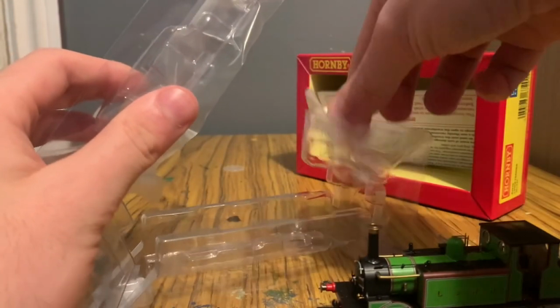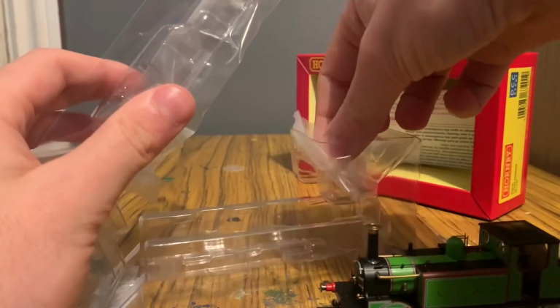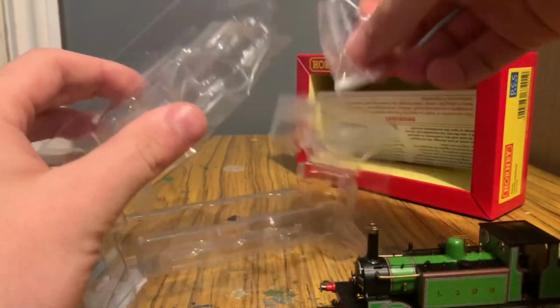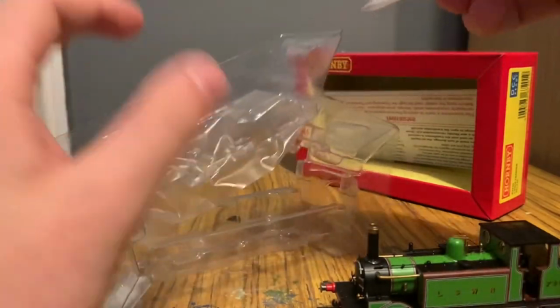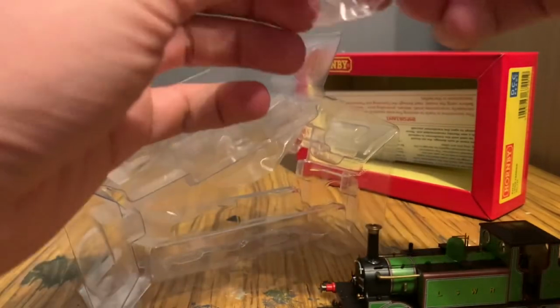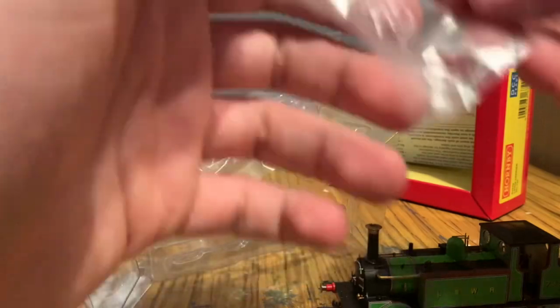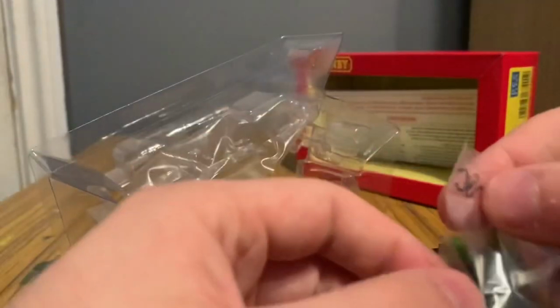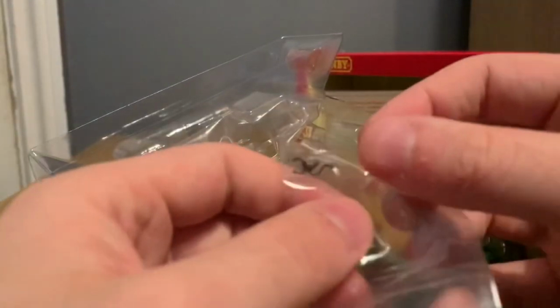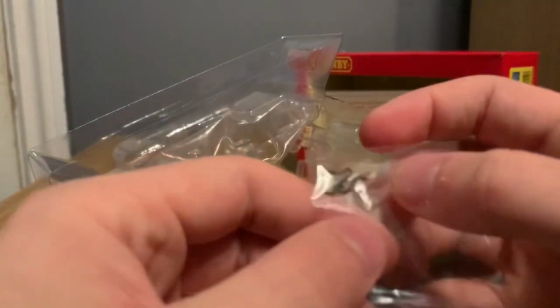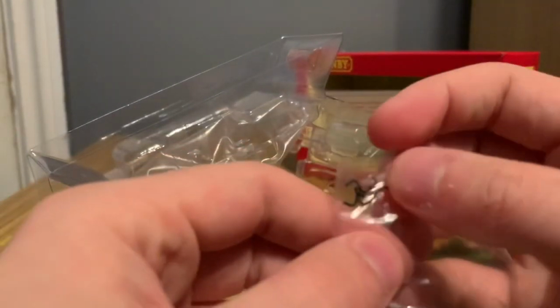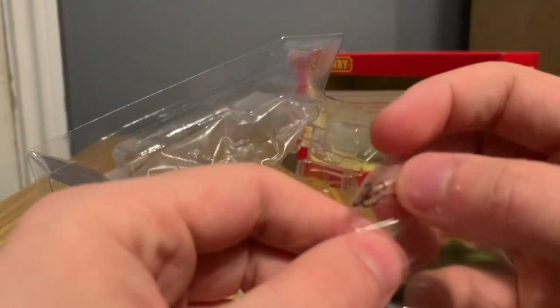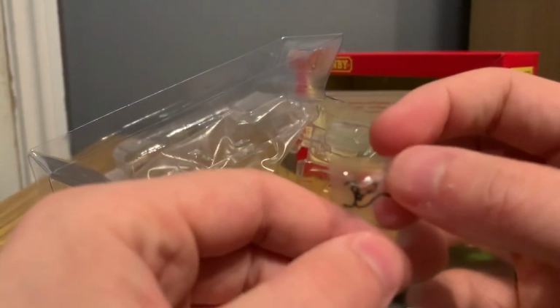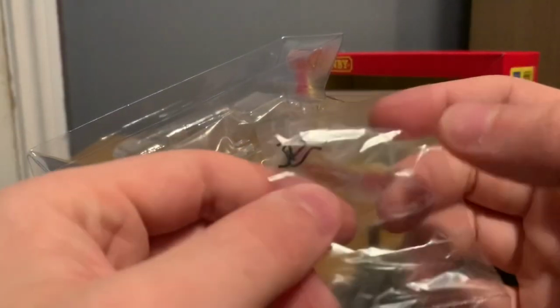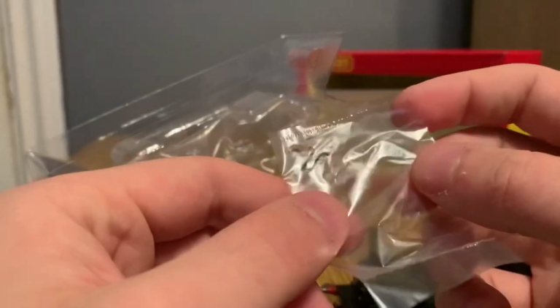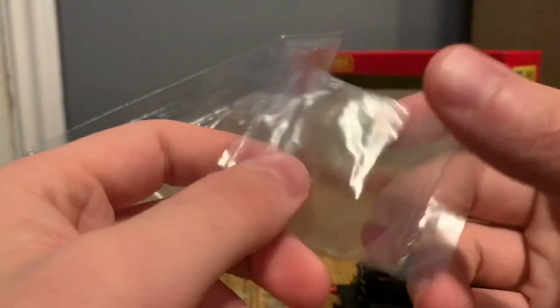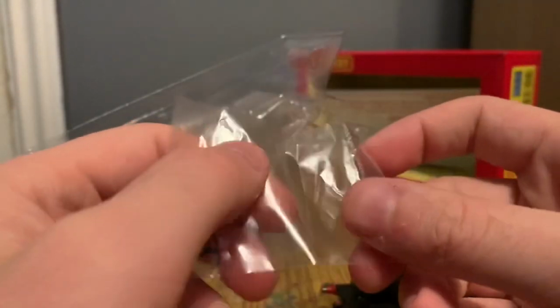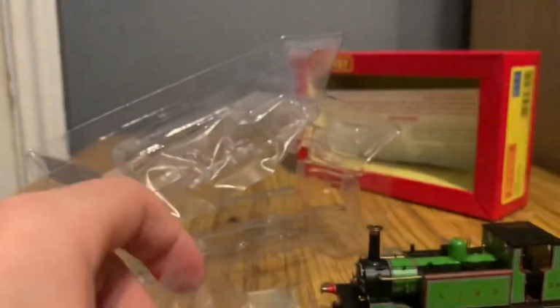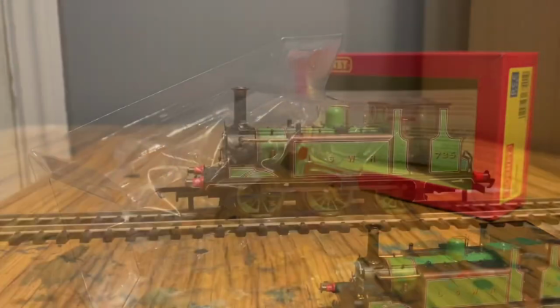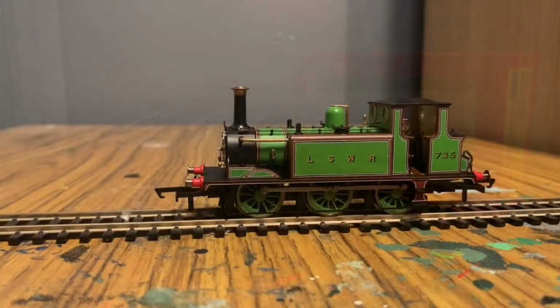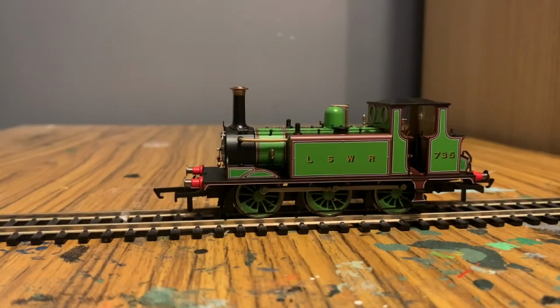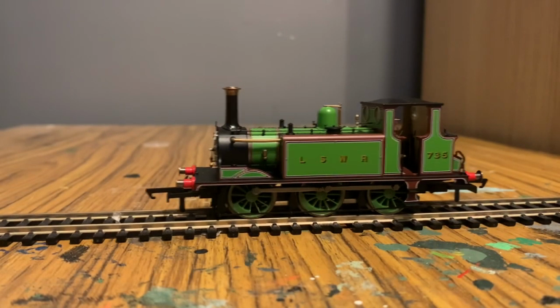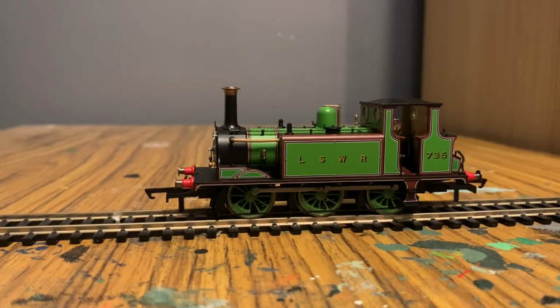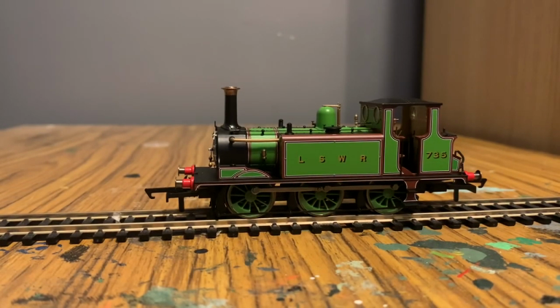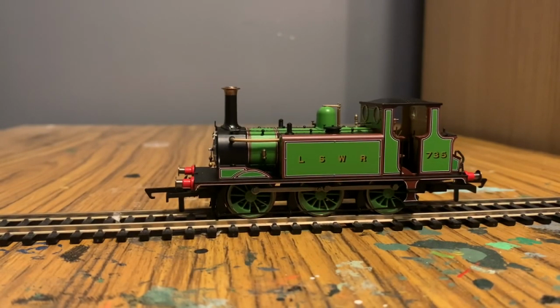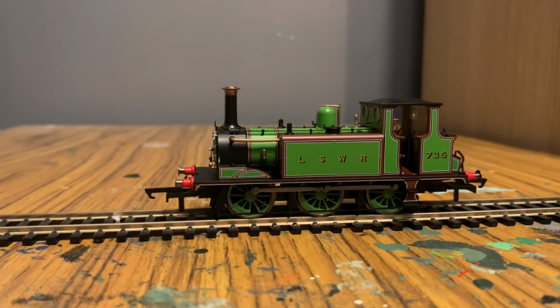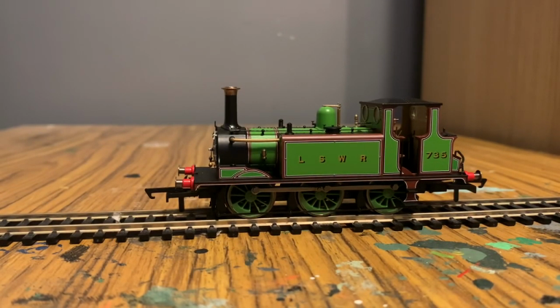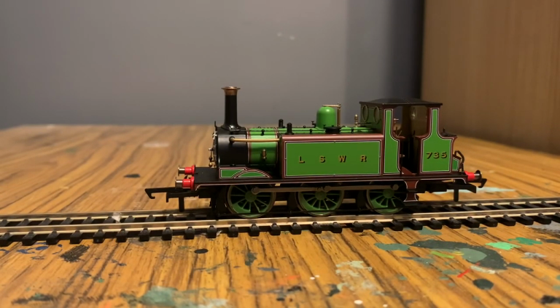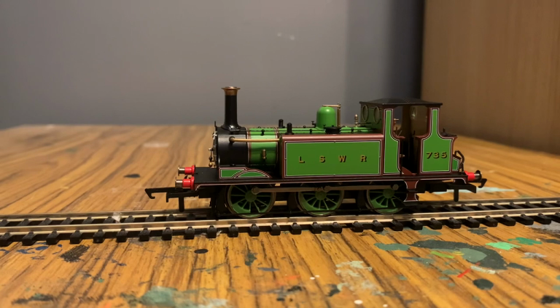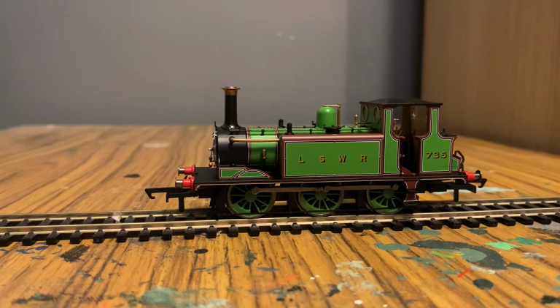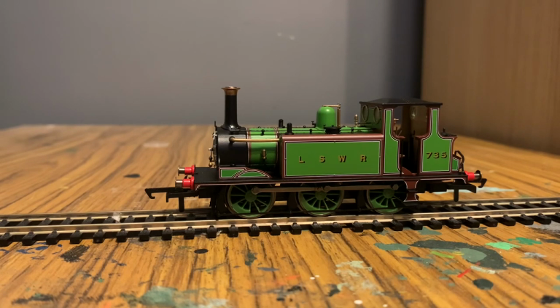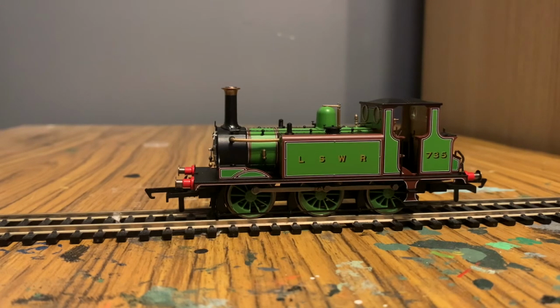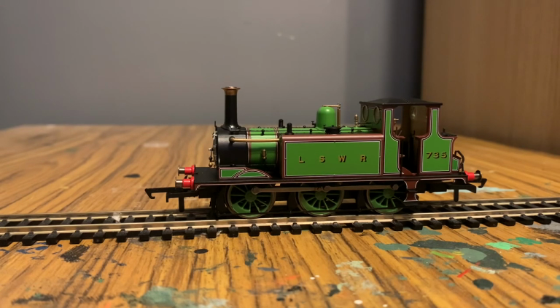And in here we have the engine, which is very cool. It also comes with additional piping that you might need, which is pretty cool. So here is the rather diminutive LSWR Terrier in its very striking green and brown livery.